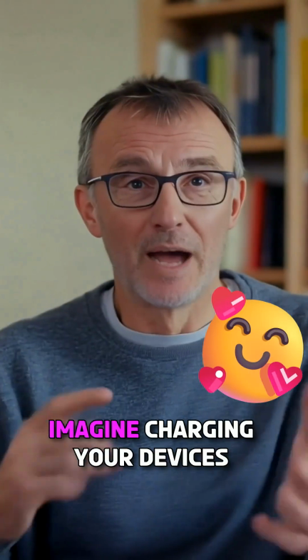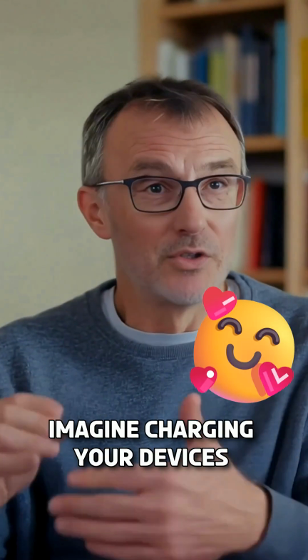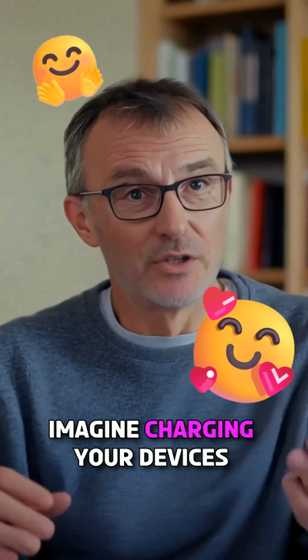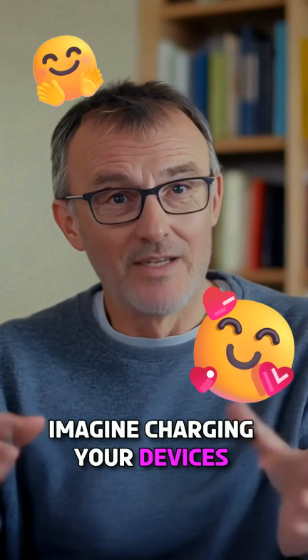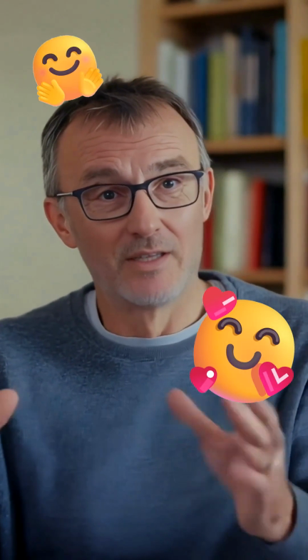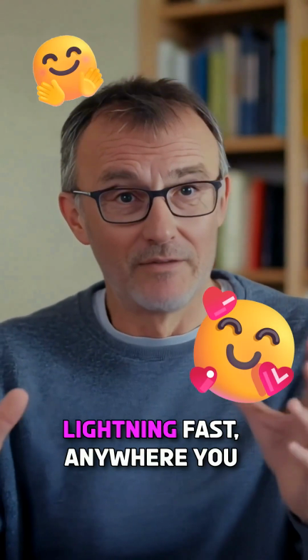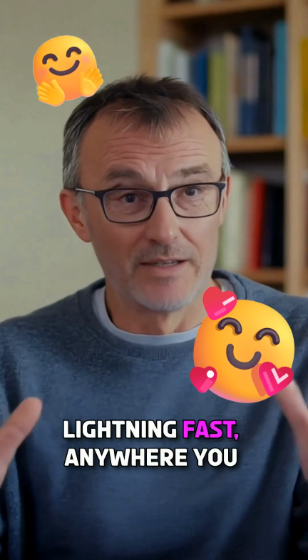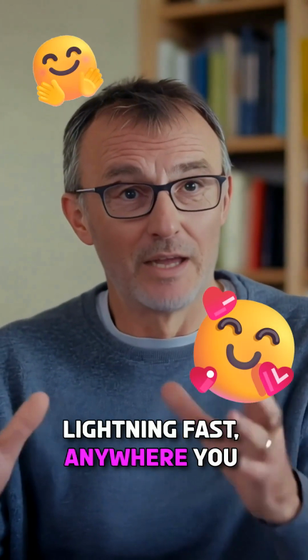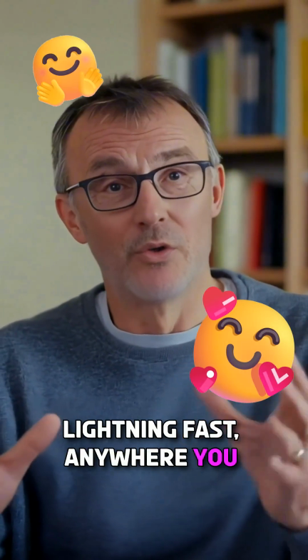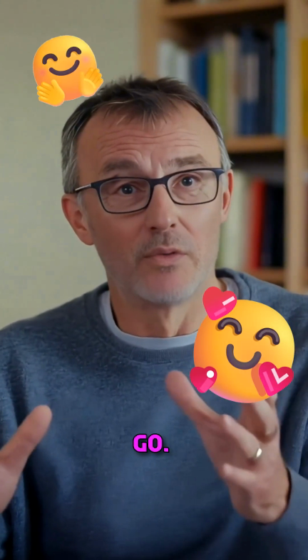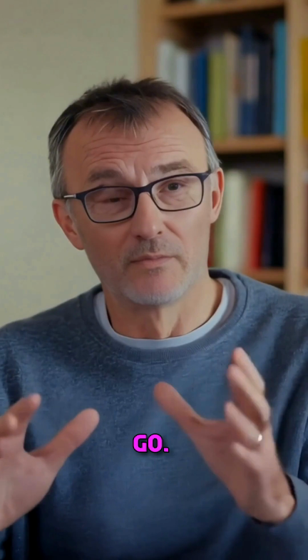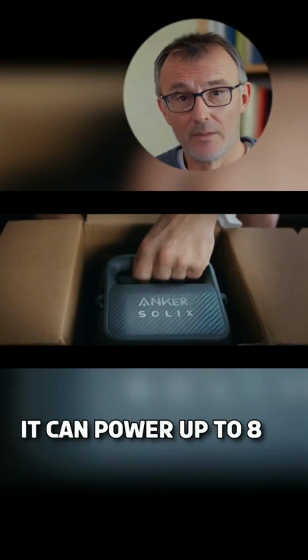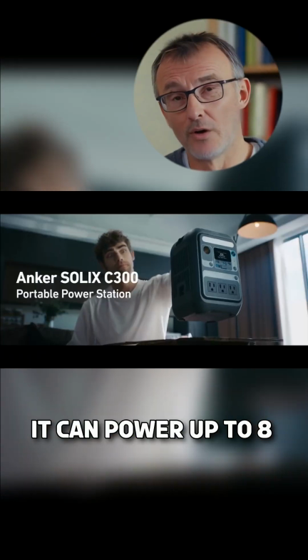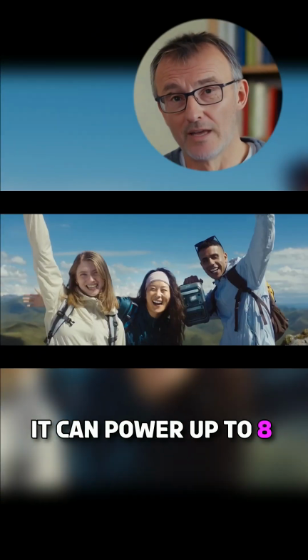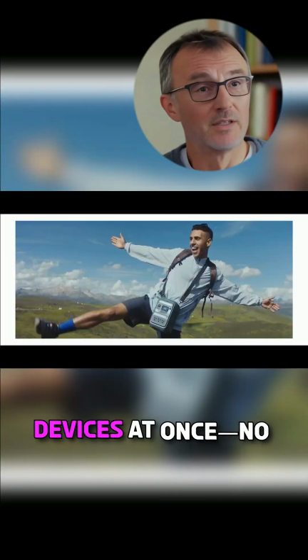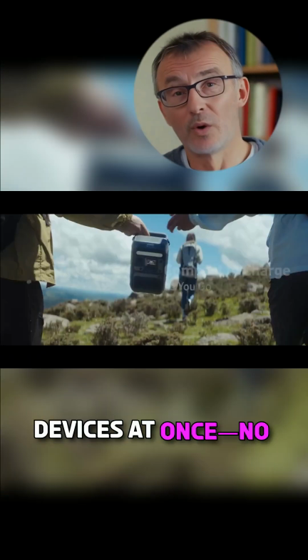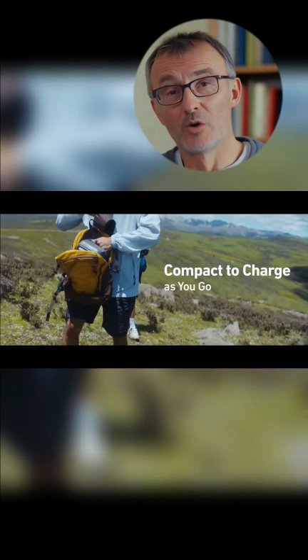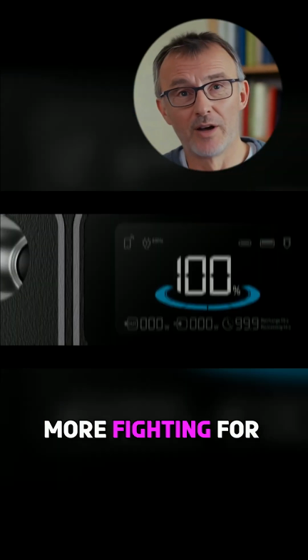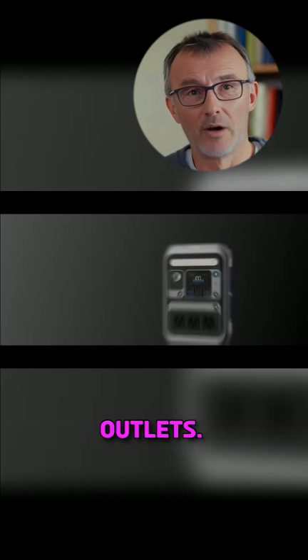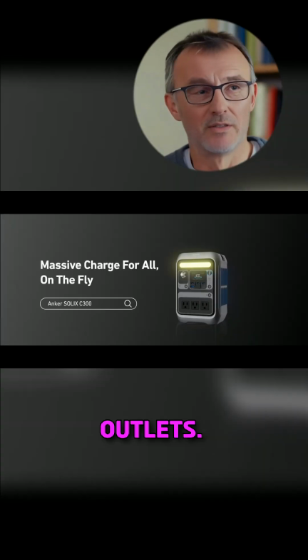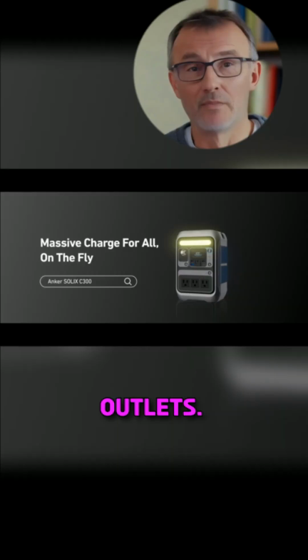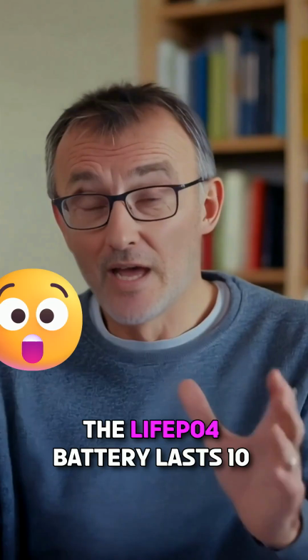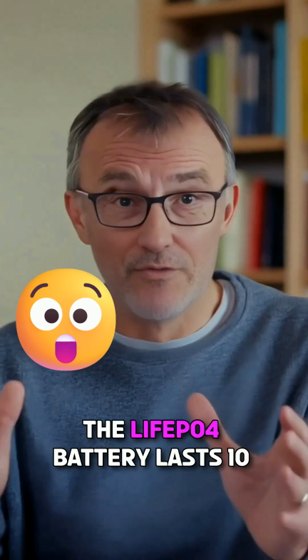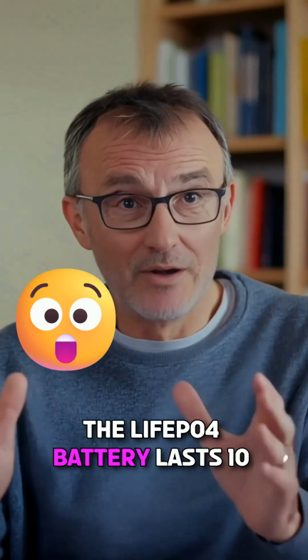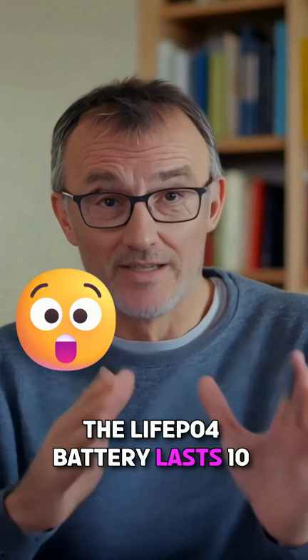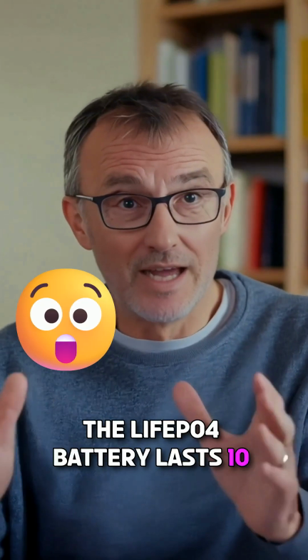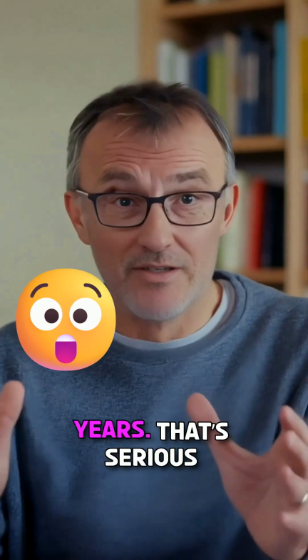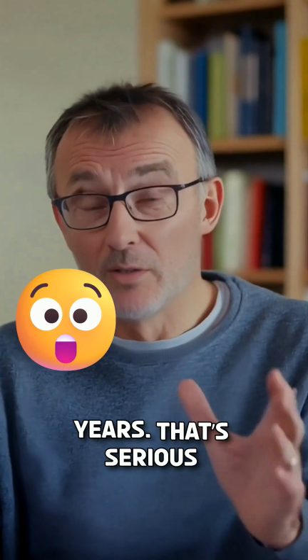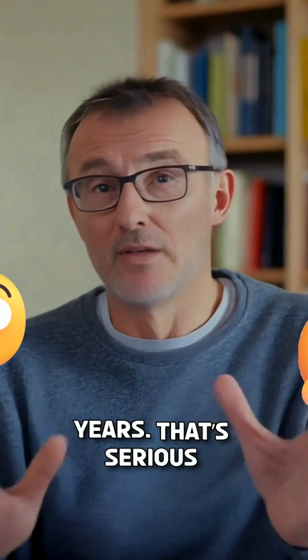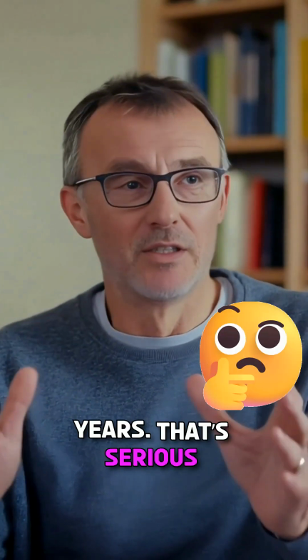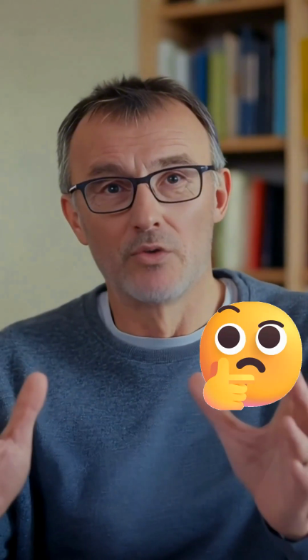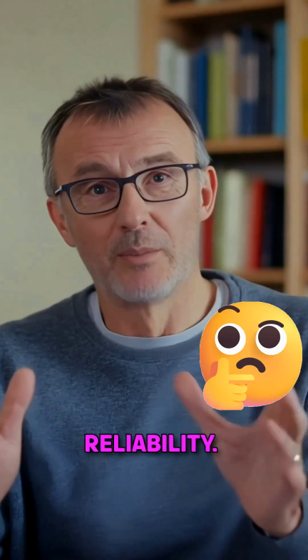Imagine charging your devices lightning fast anywhere you go. It can power up to eight devices at once — no more fighting for outlets. The LiFePO4 battery lasts 10 years. That's serious reliability.